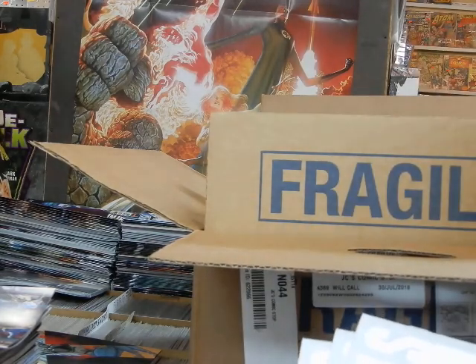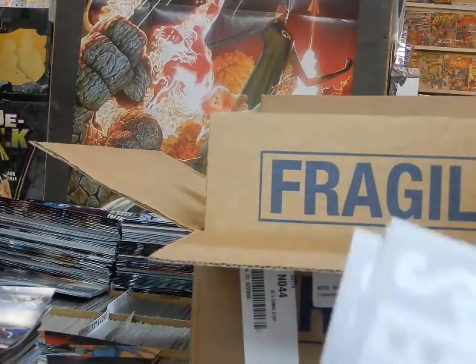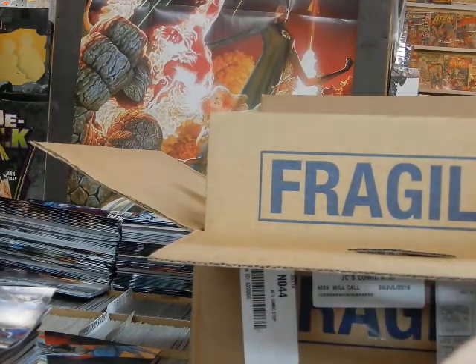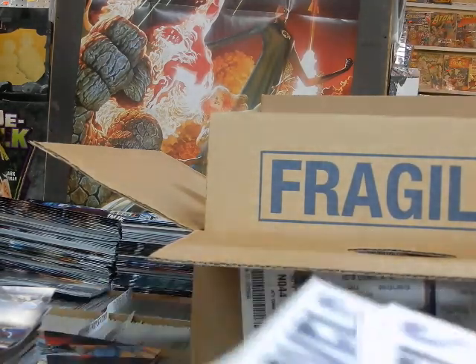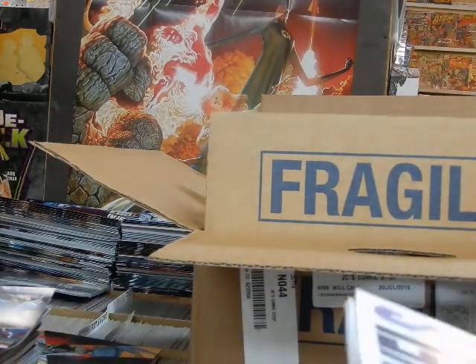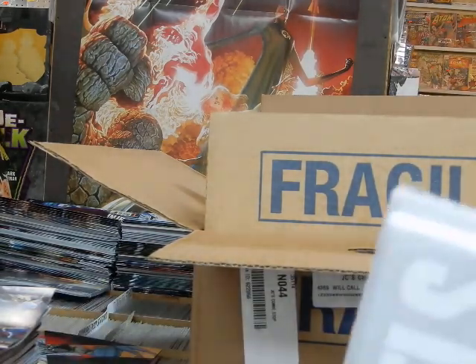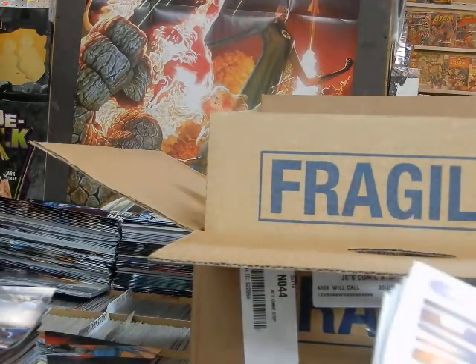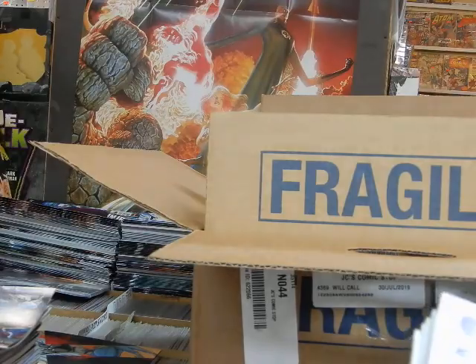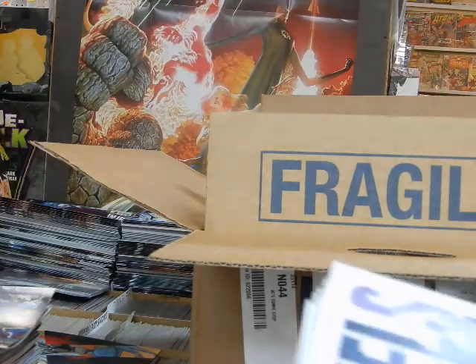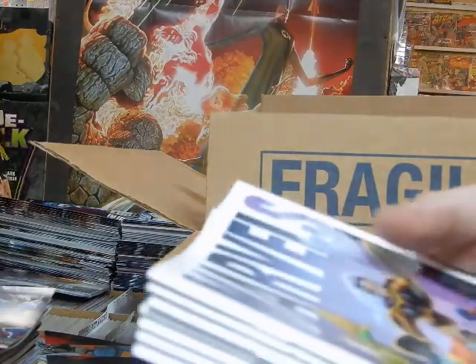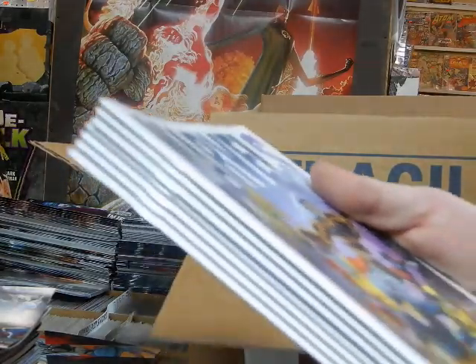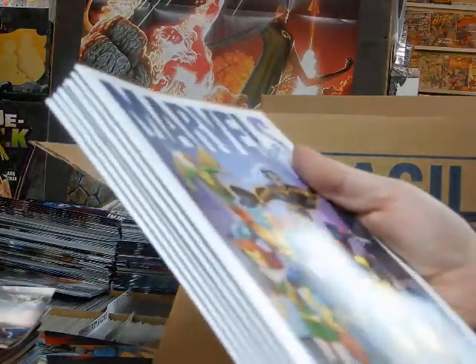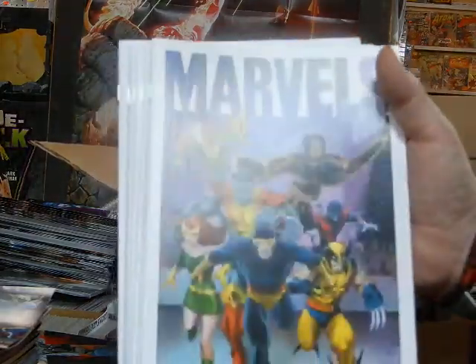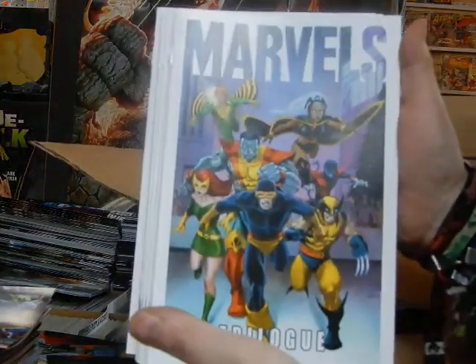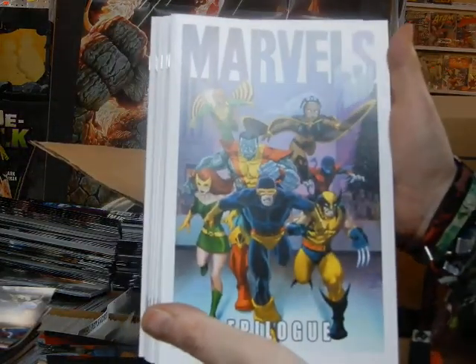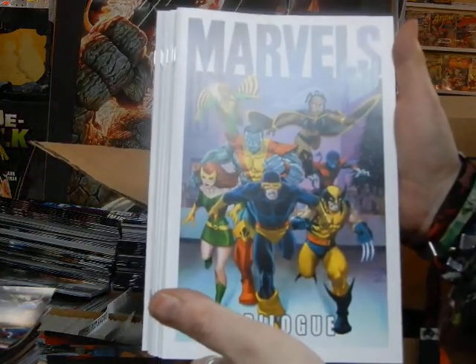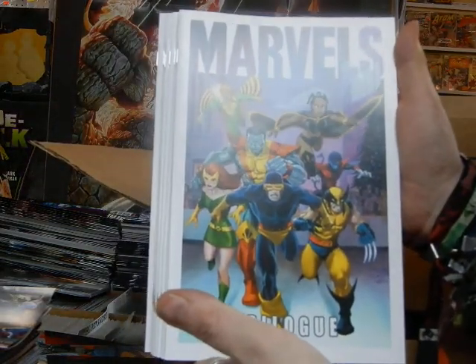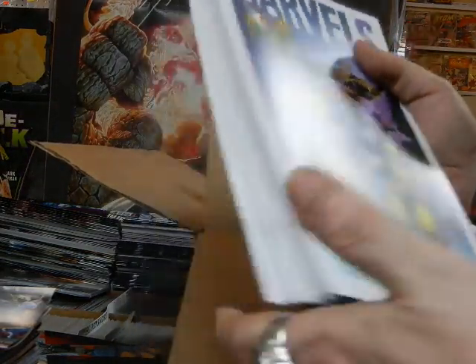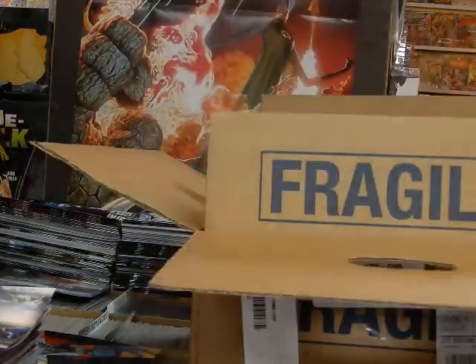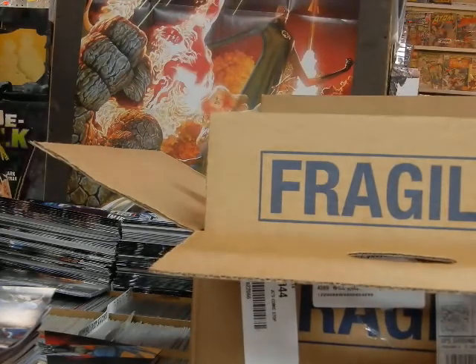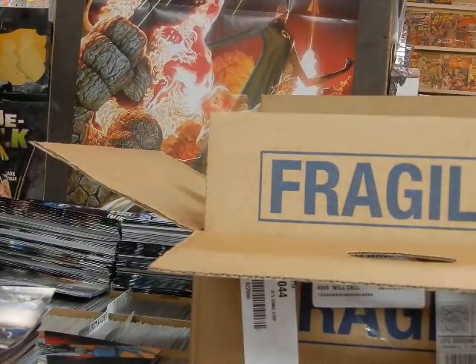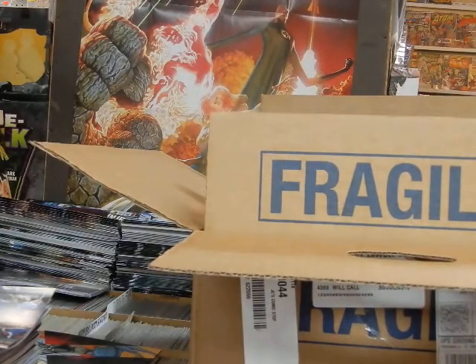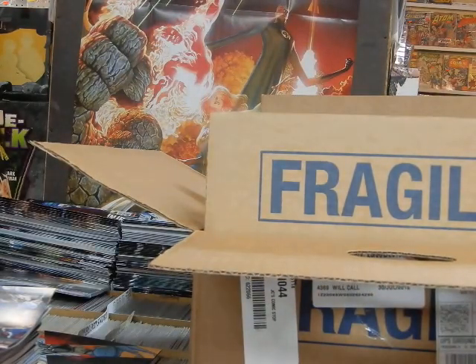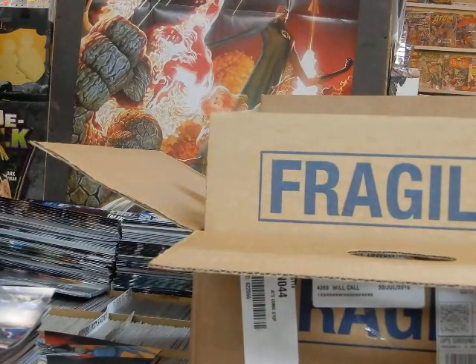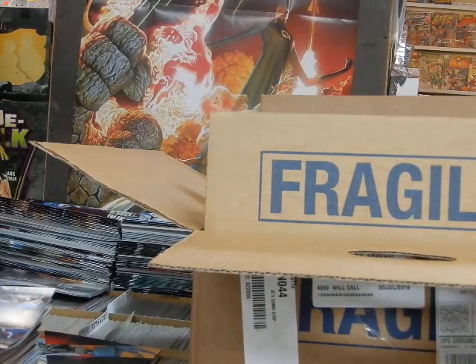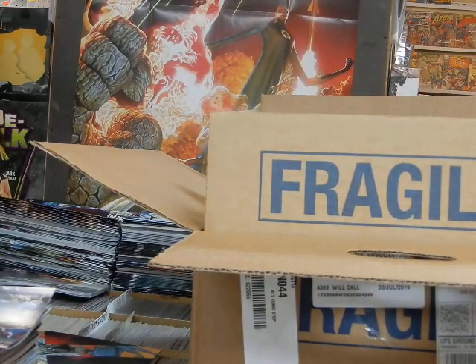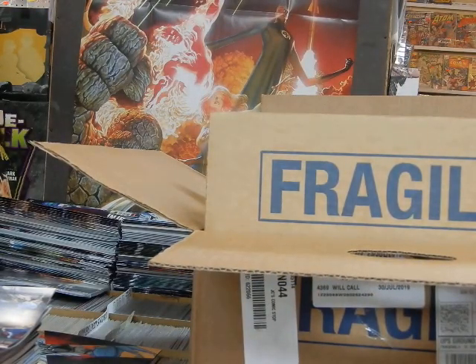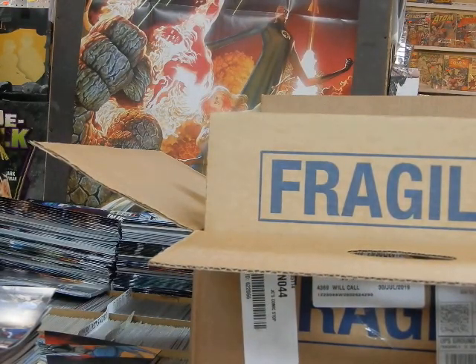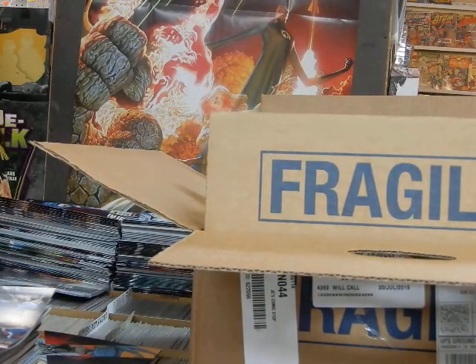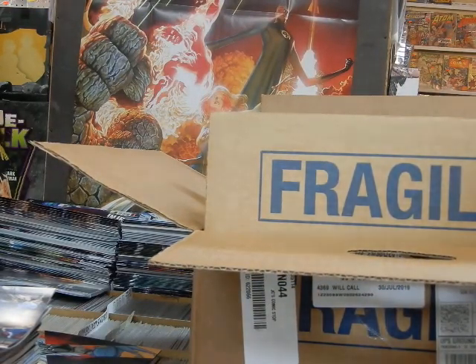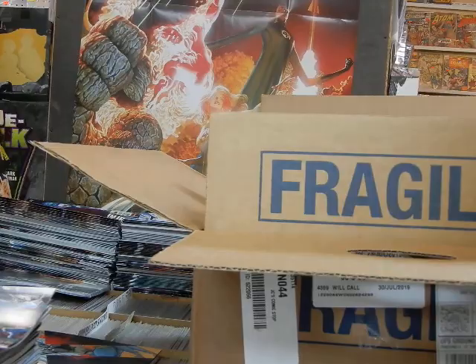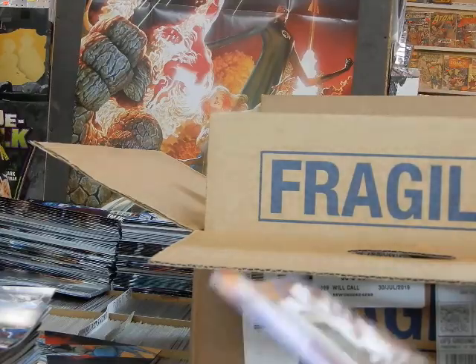We've got another Ron Lim cover — Marvel's Epilogue — with the new X-Men on the front. Very, very cool looking. That's a Cover D on that.